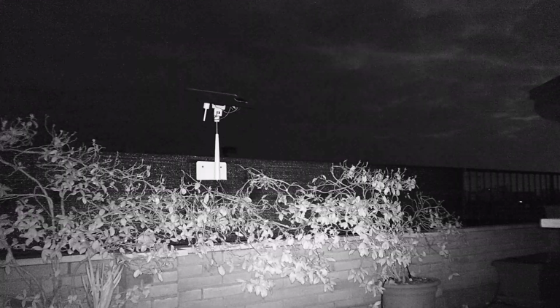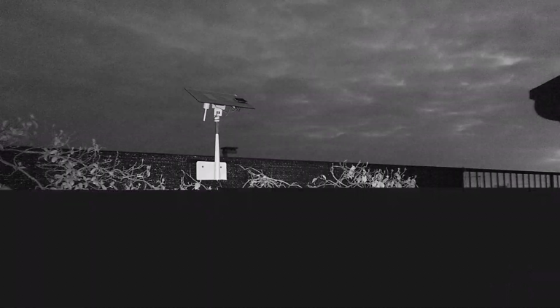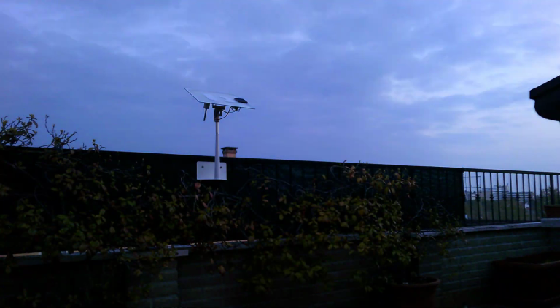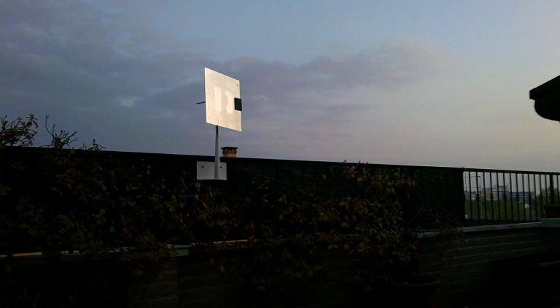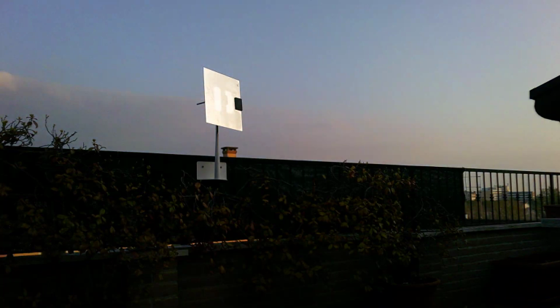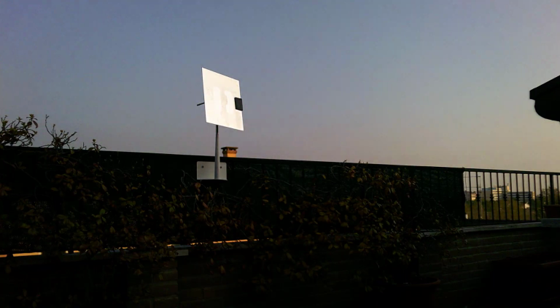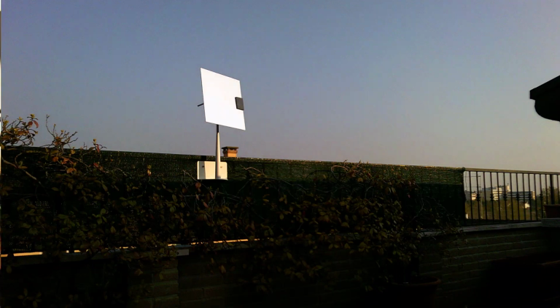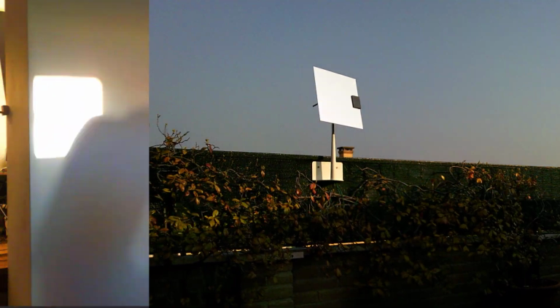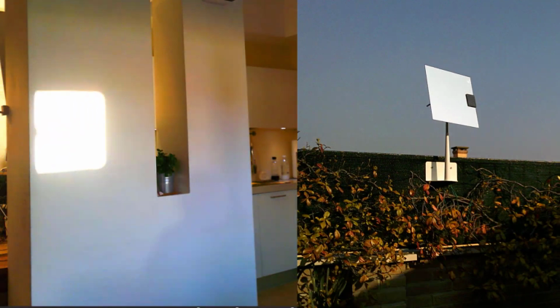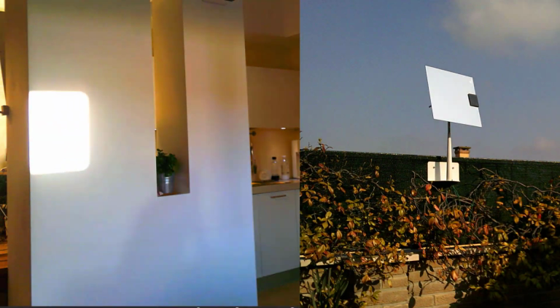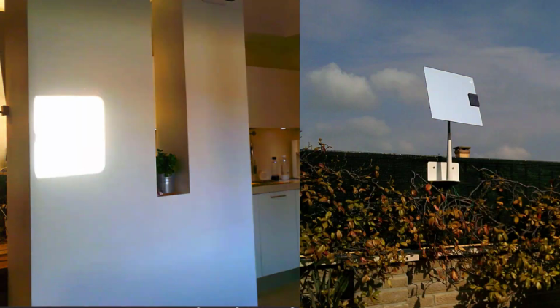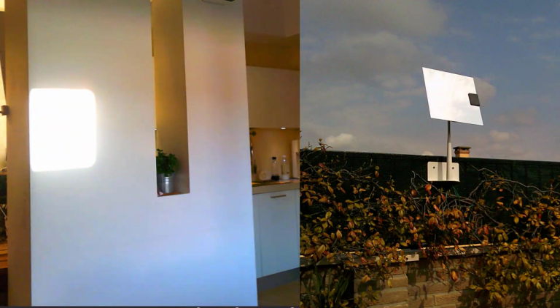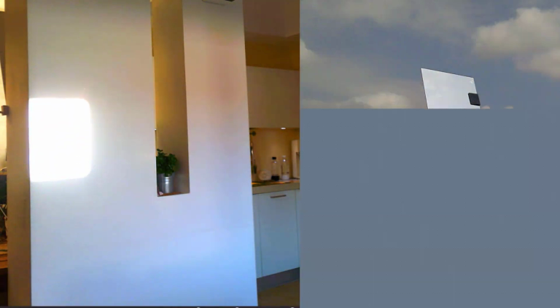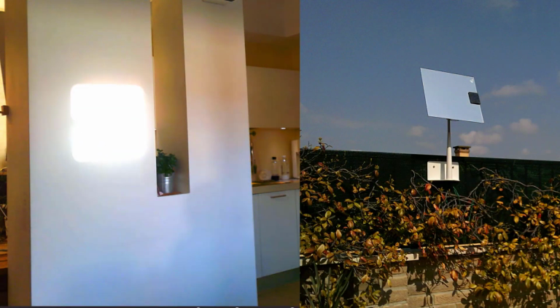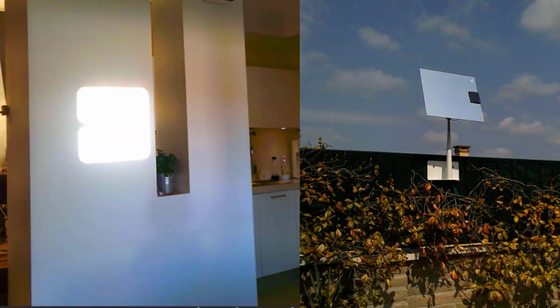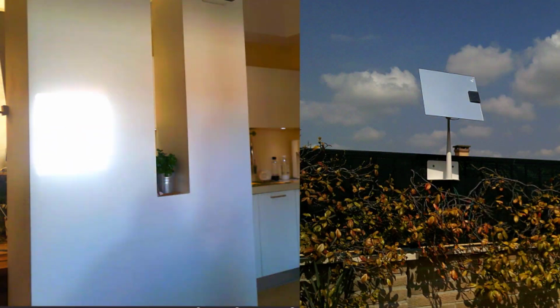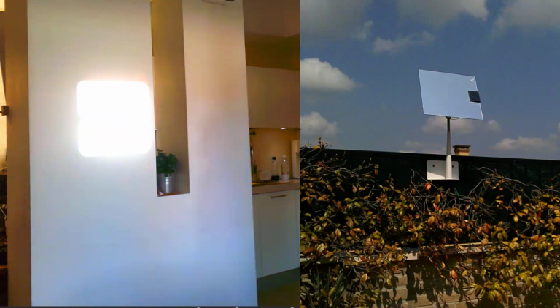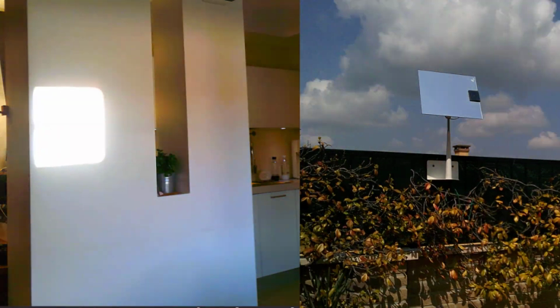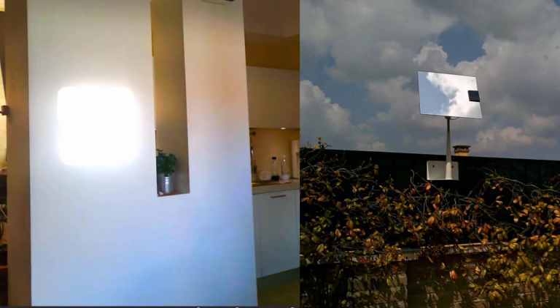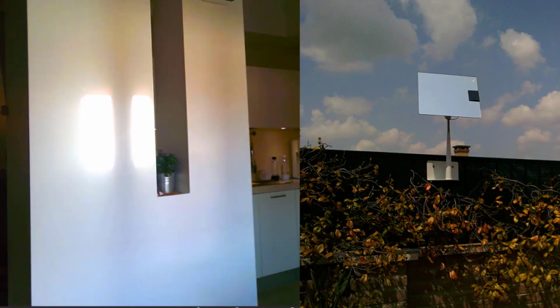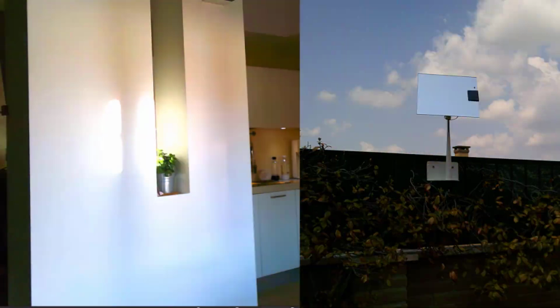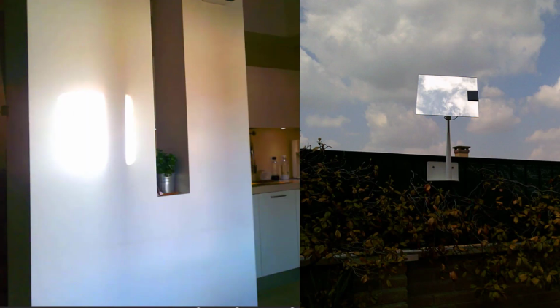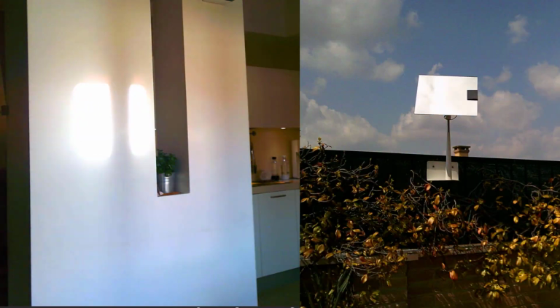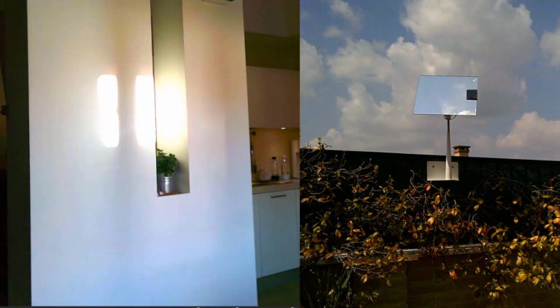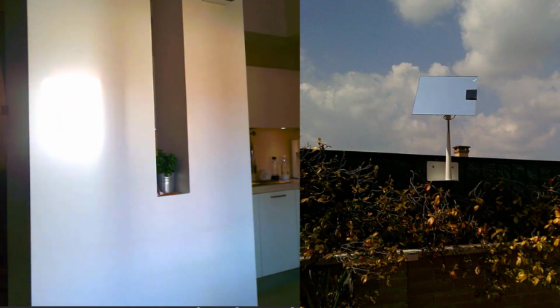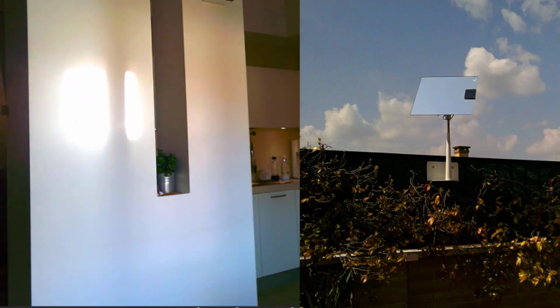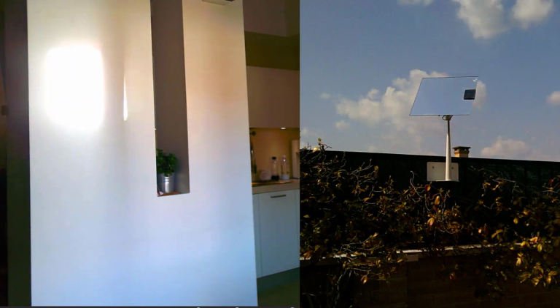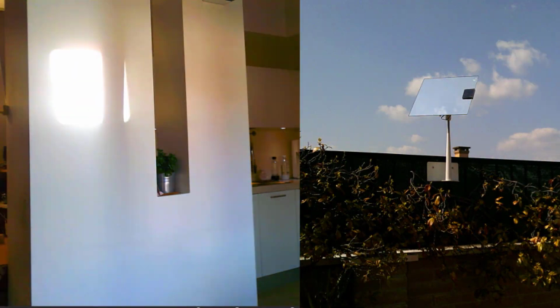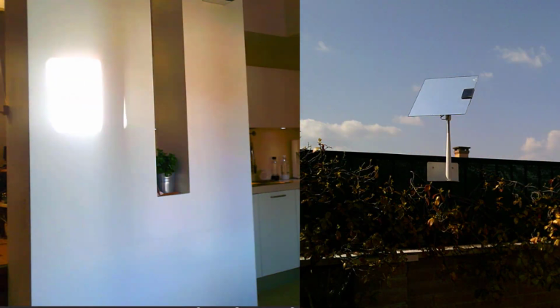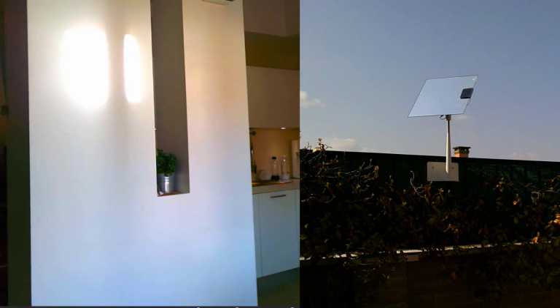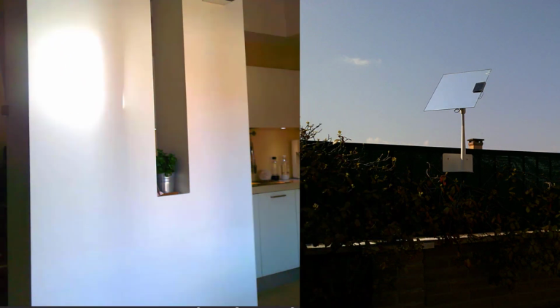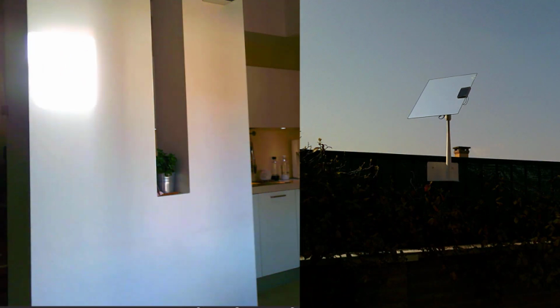Here is a time lapse of the heliostat running for some hours. You can see it's moving because I trigger the motors every few minutes in order to save battery. But this is just a prototype — it can be improved for sure.